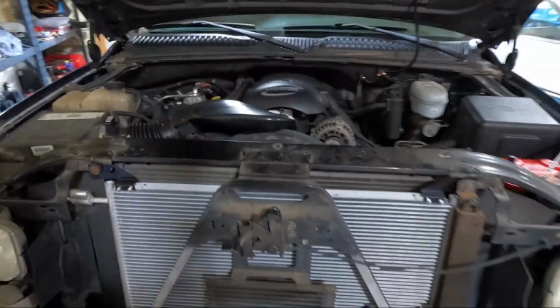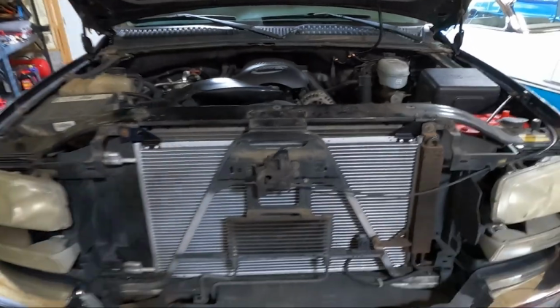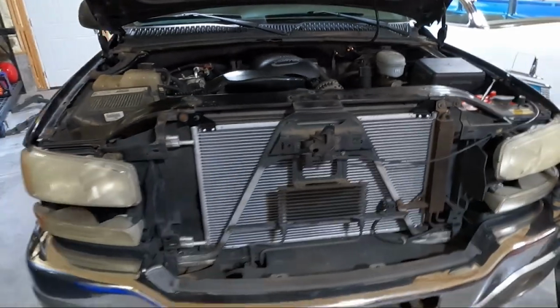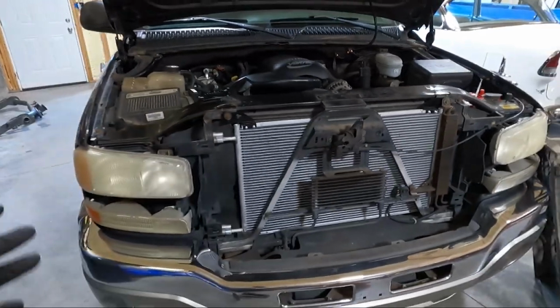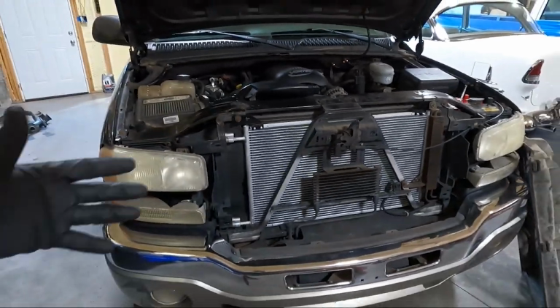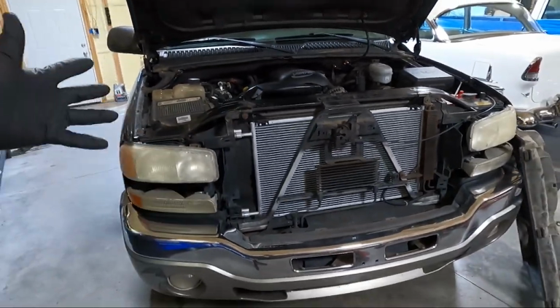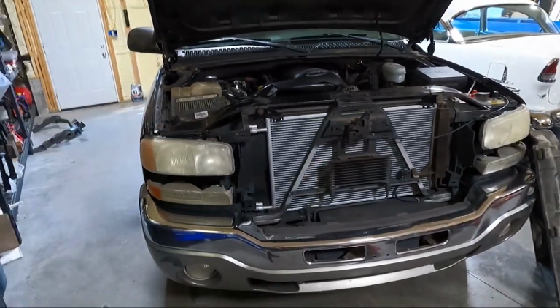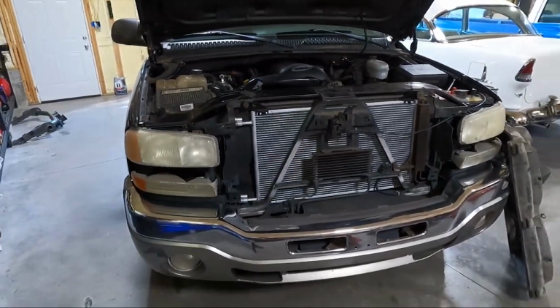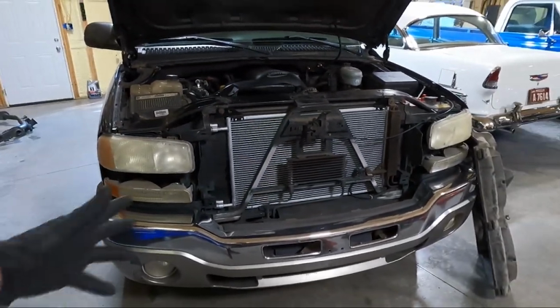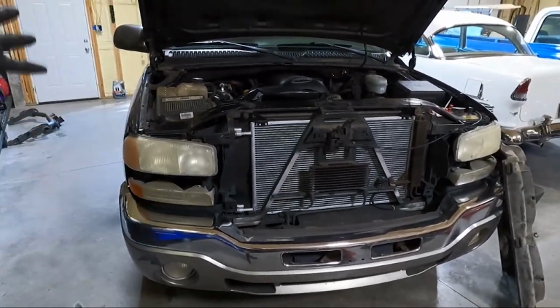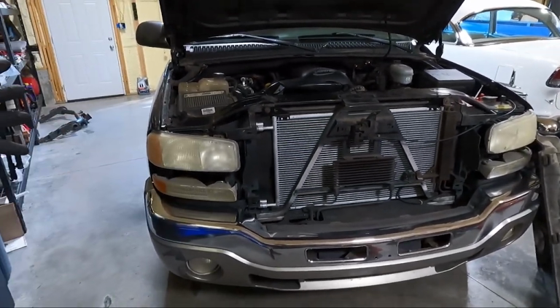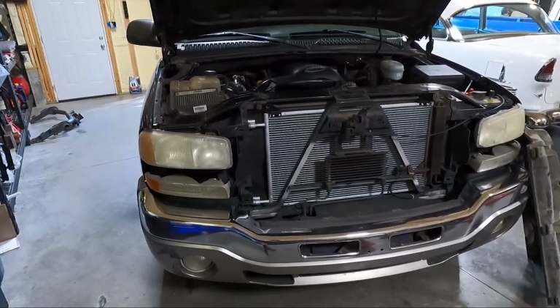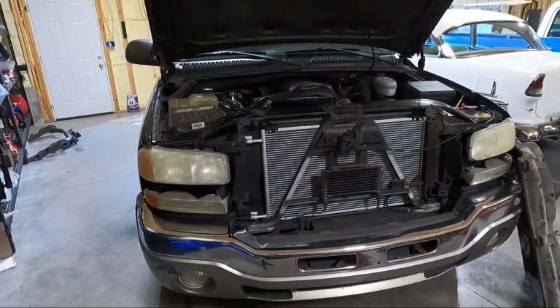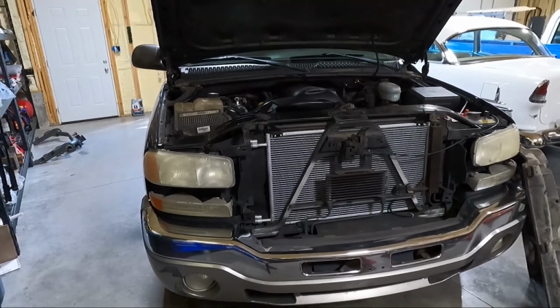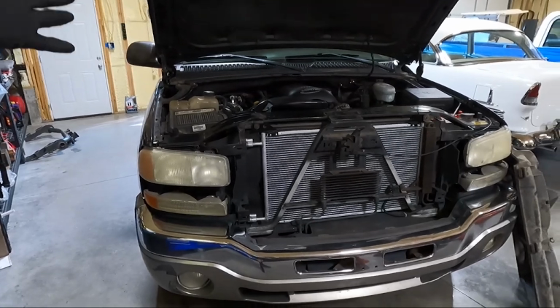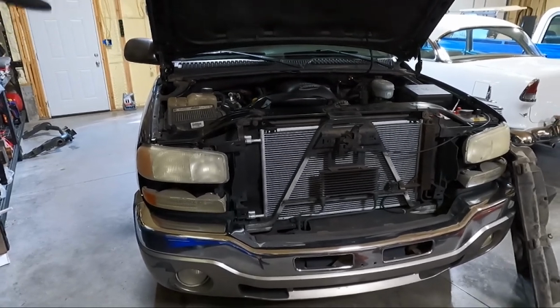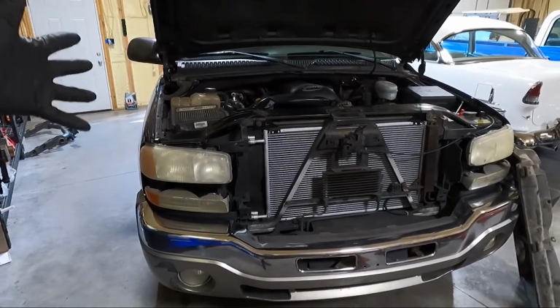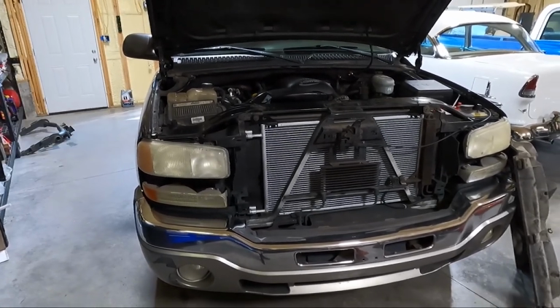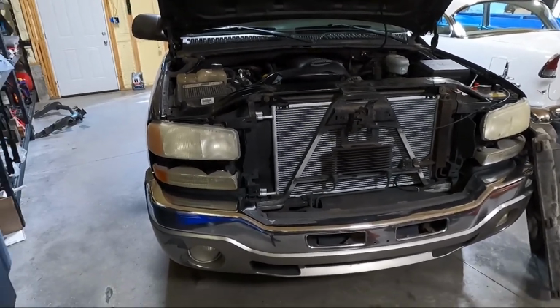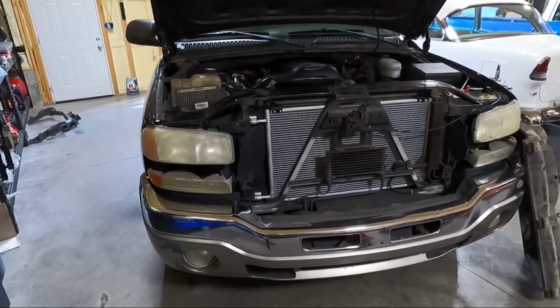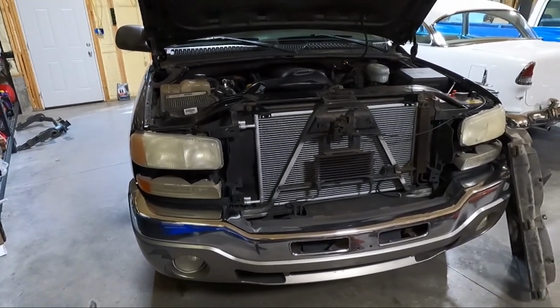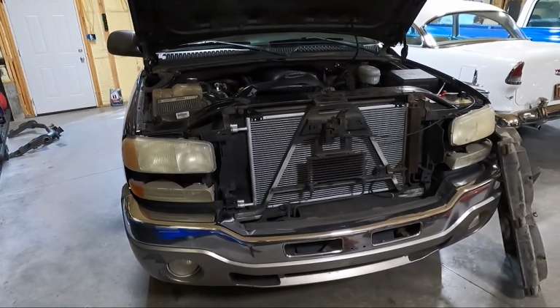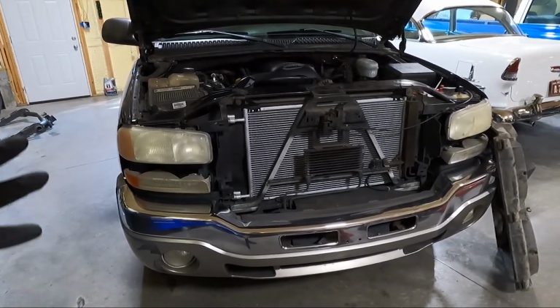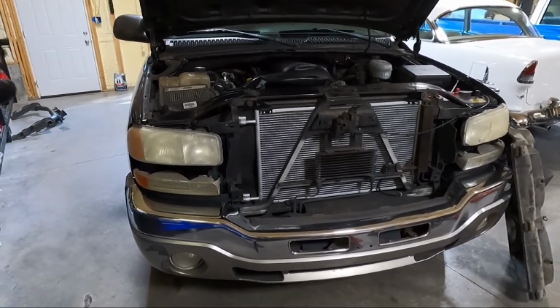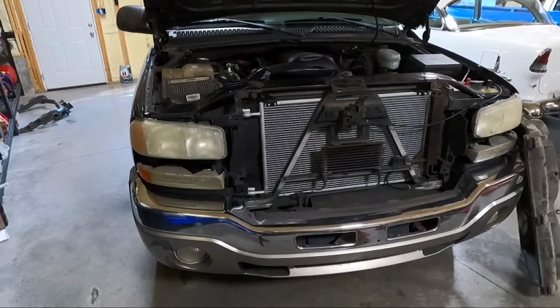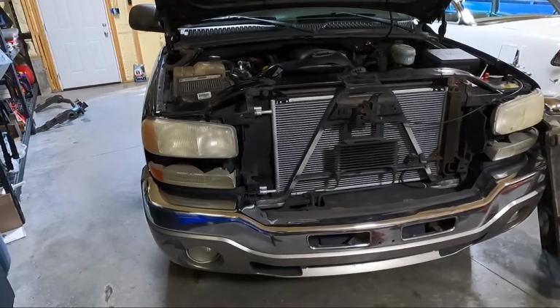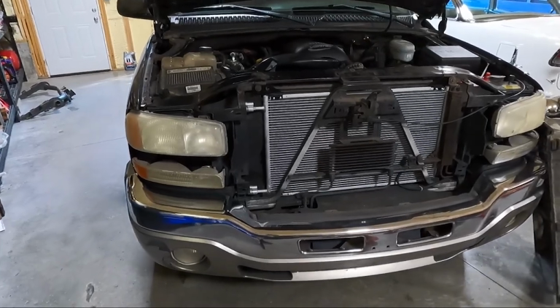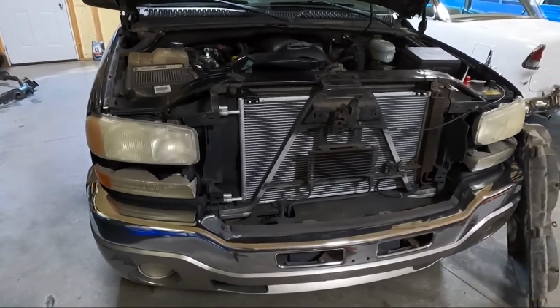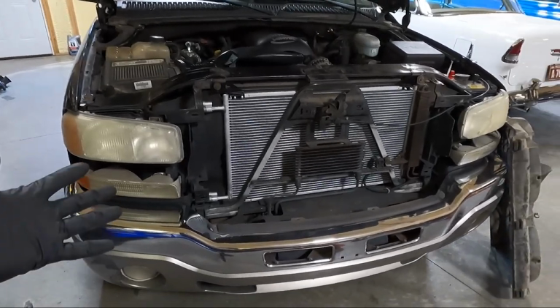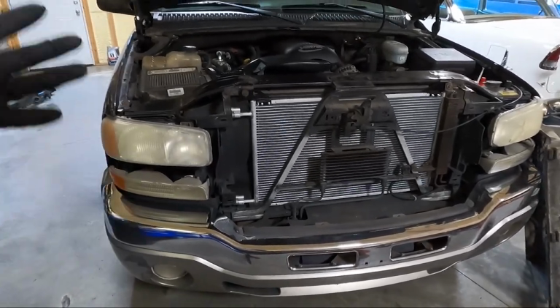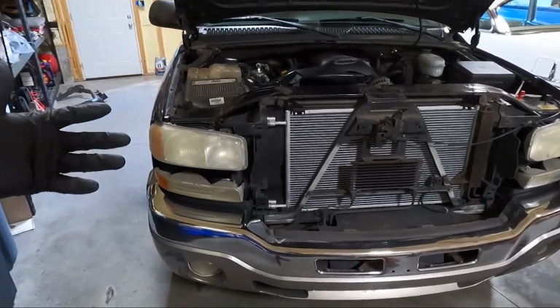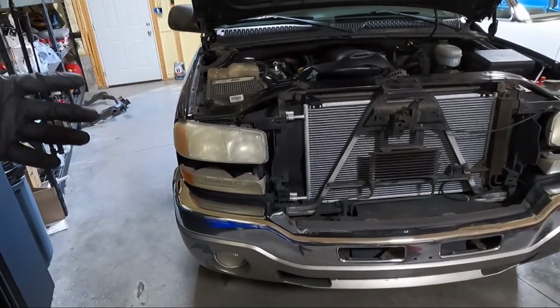In the last video on this thing, we did address the AC not working — put all new components in and it is working. But as I was putting it back together, I was thinking, why am I doing this when I'm going to have to take some of this stuff back apart? So I left the grill out, so I got a little bit of a head start.